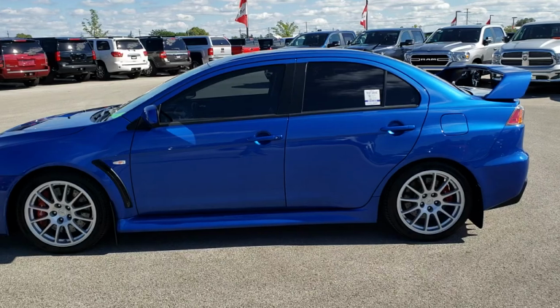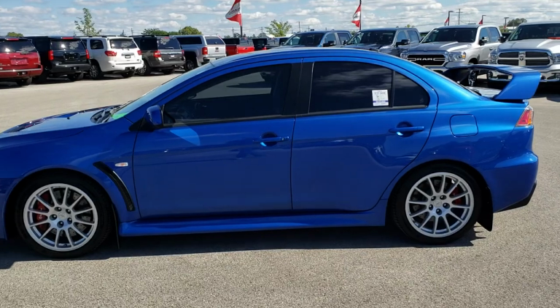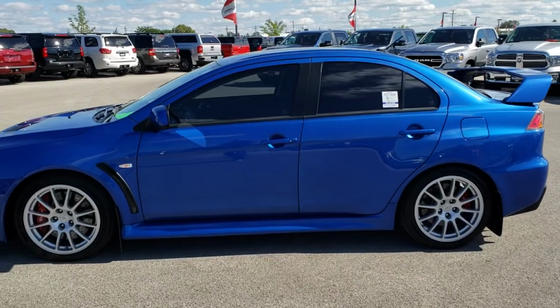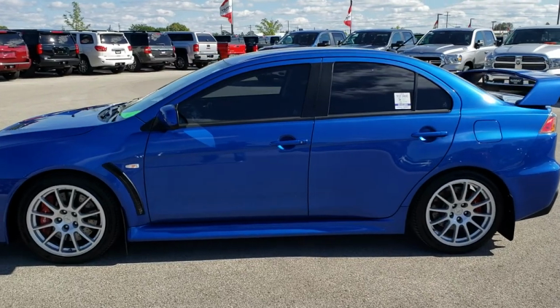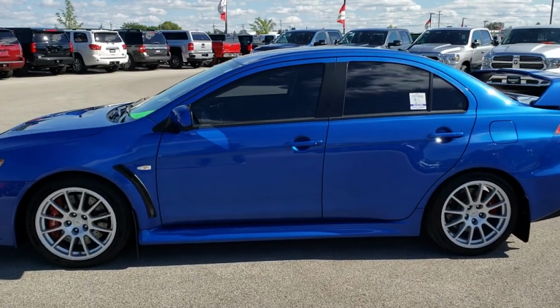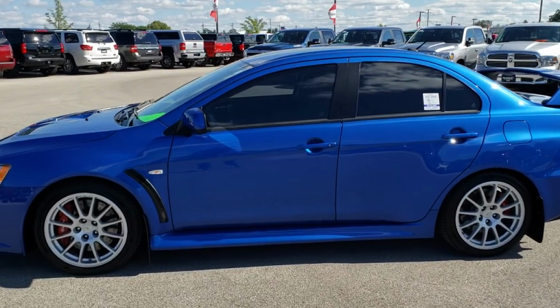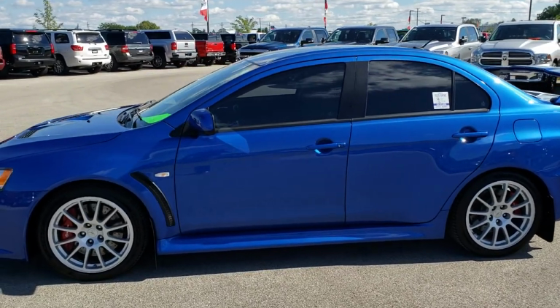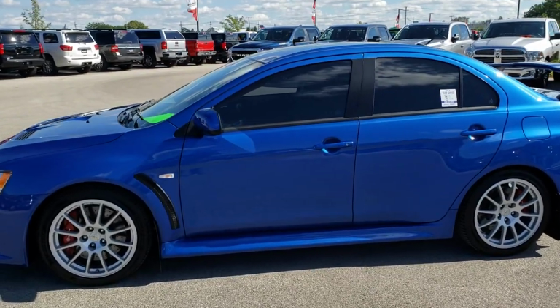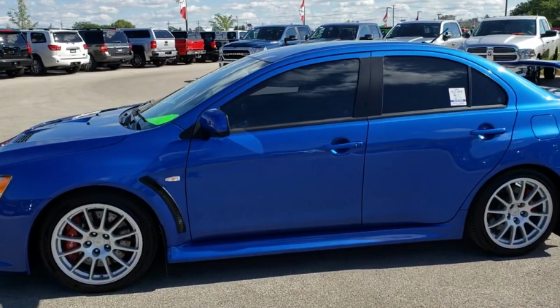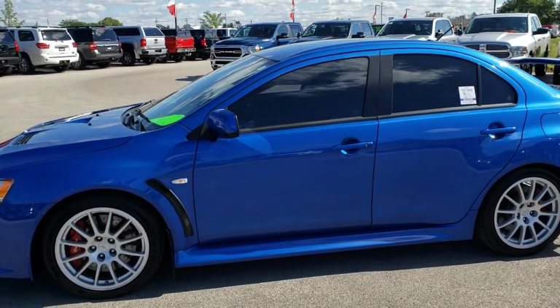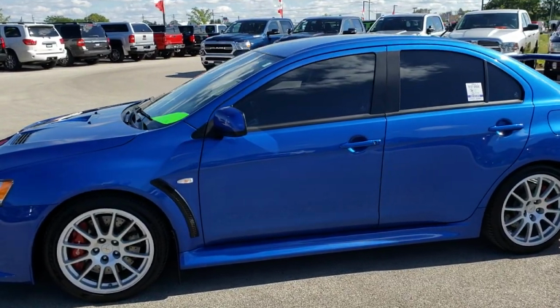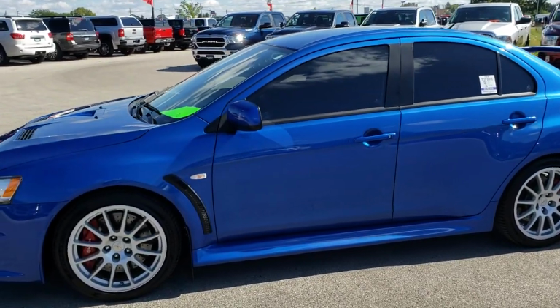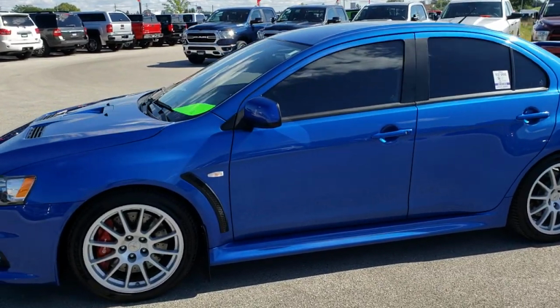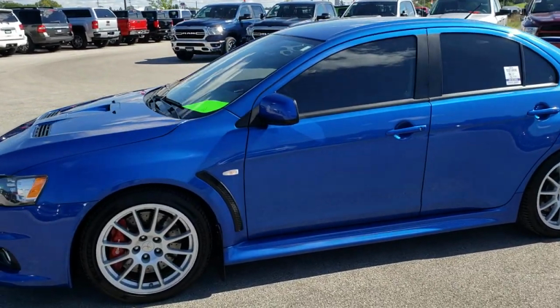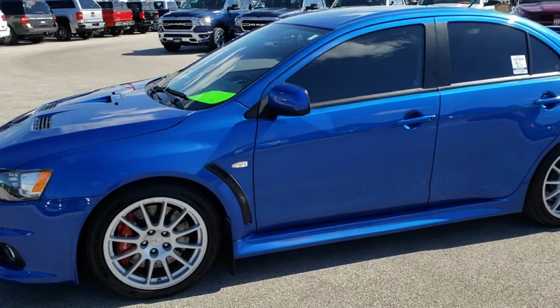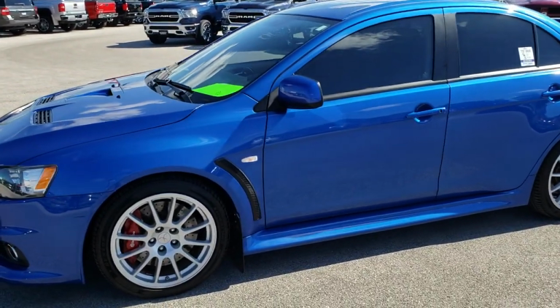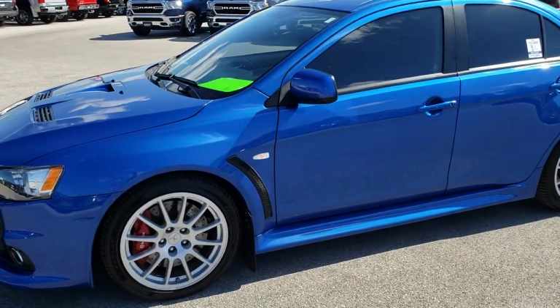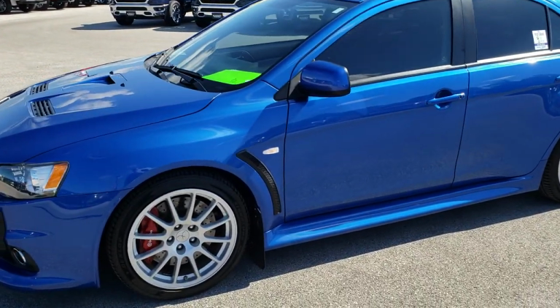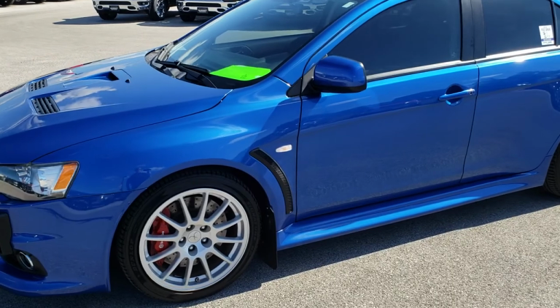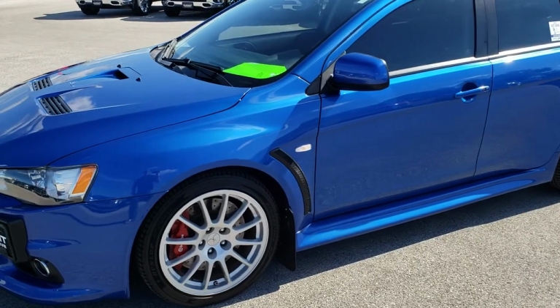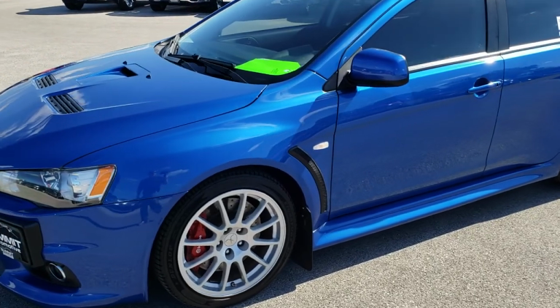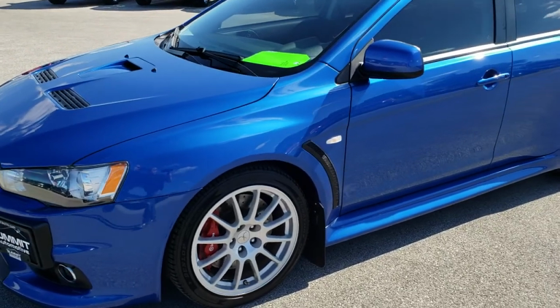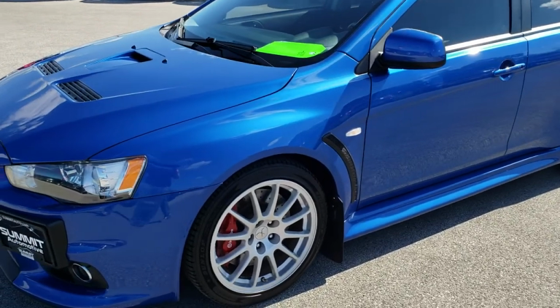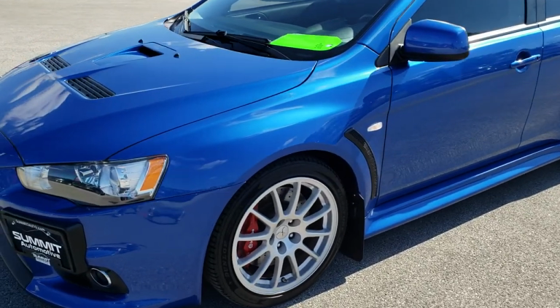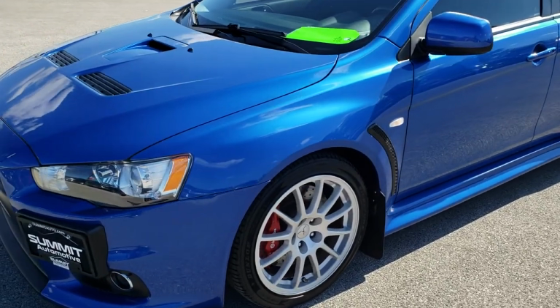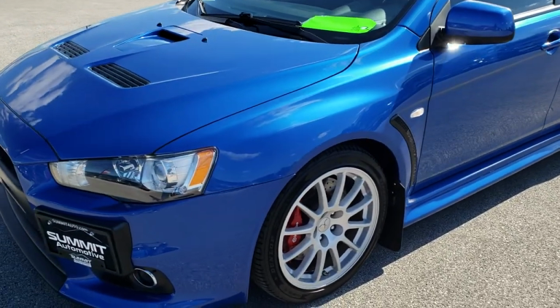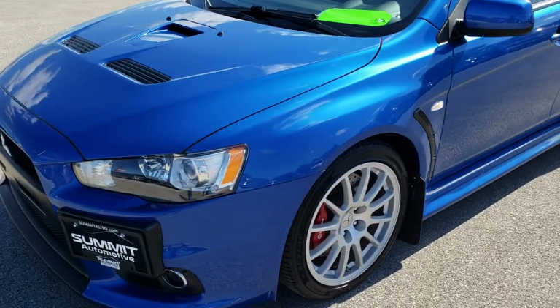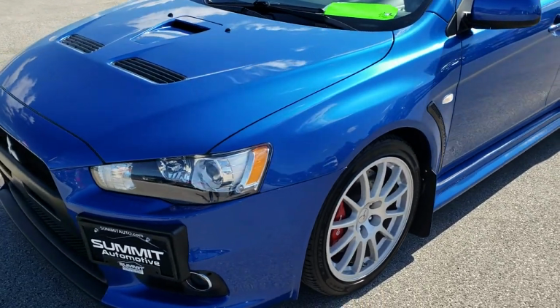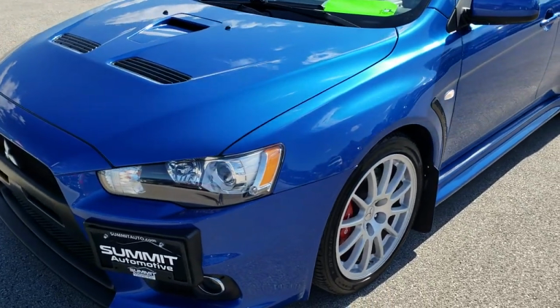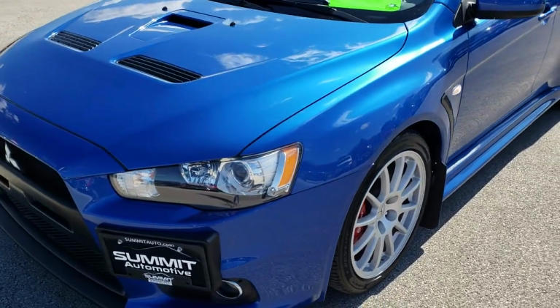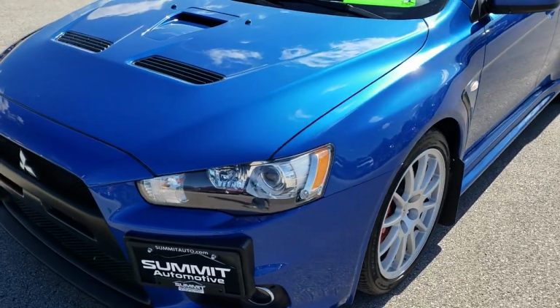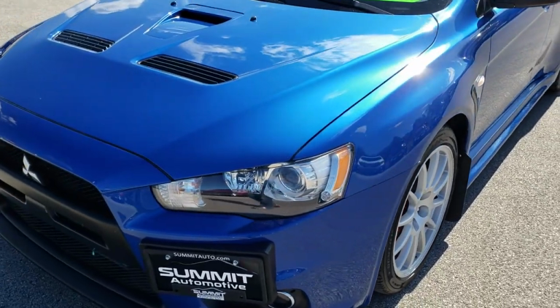This is stock number 9747. We are here at Summit Automotive in Fond du Lac, Wisconsin, your new and used sports car headquarters.